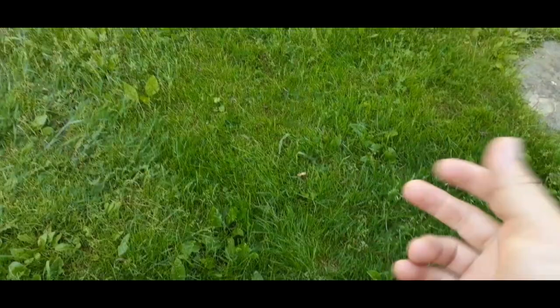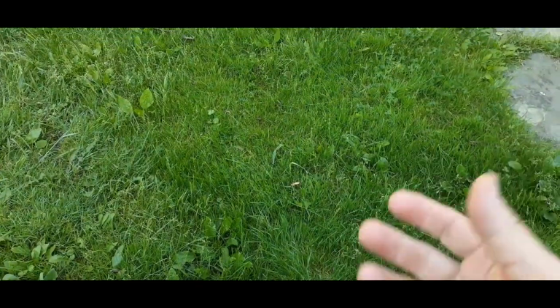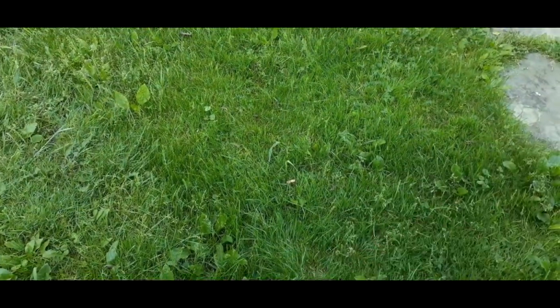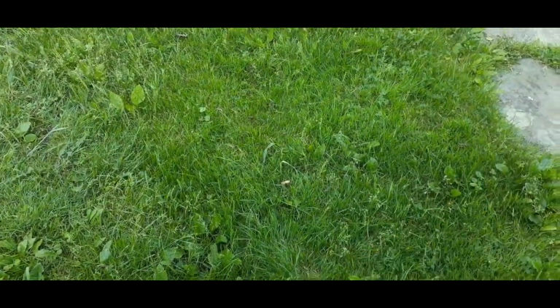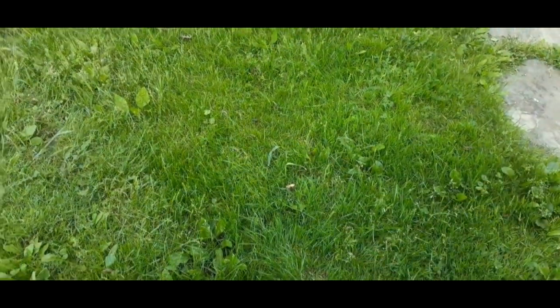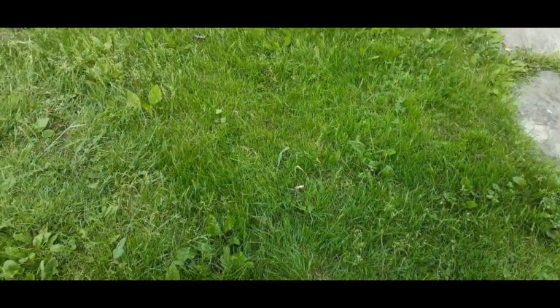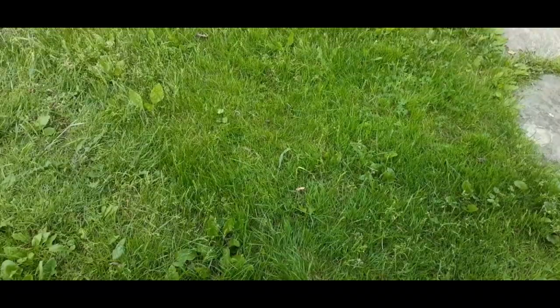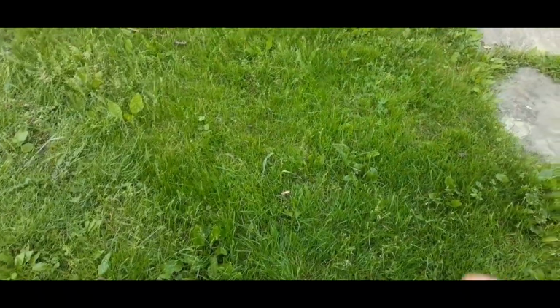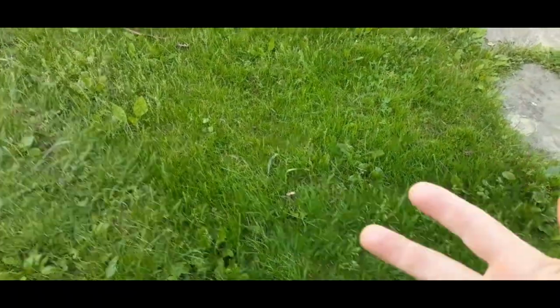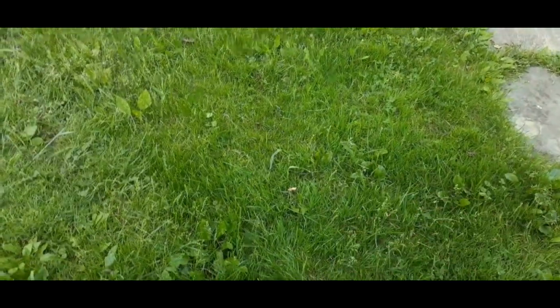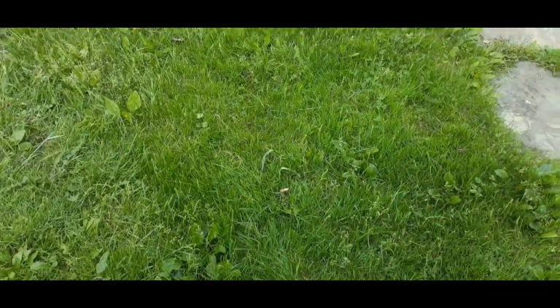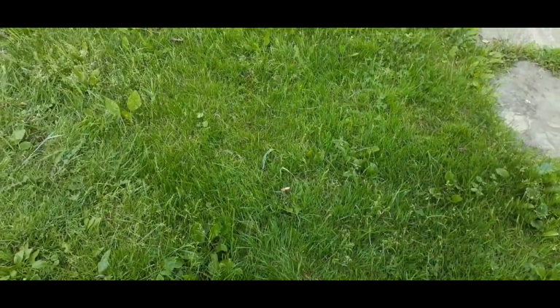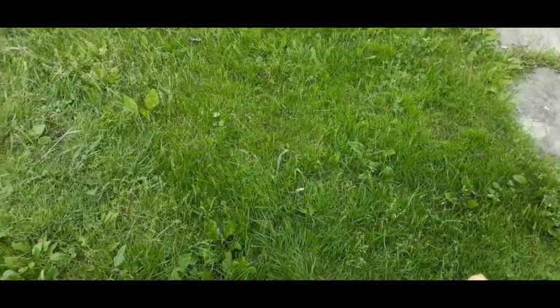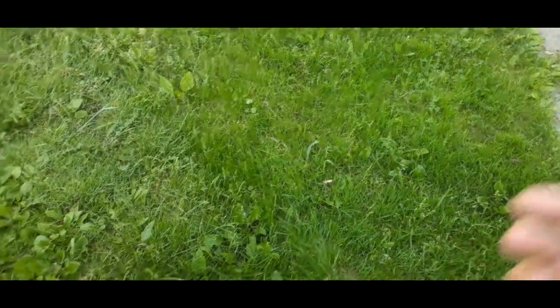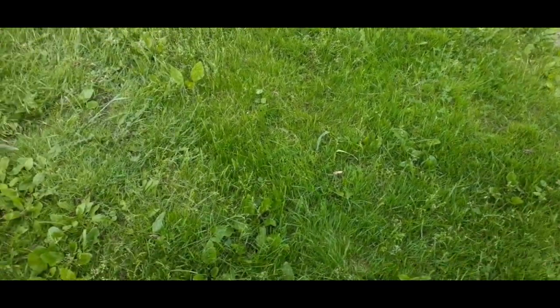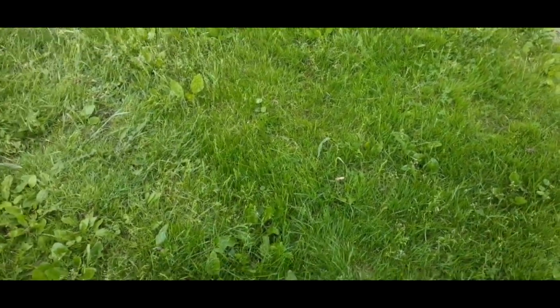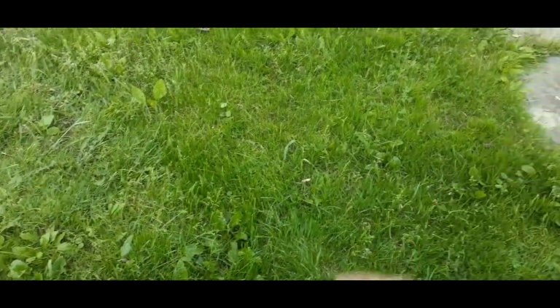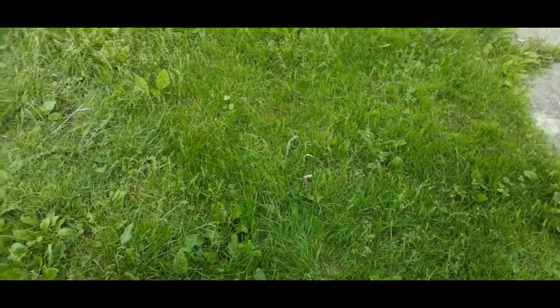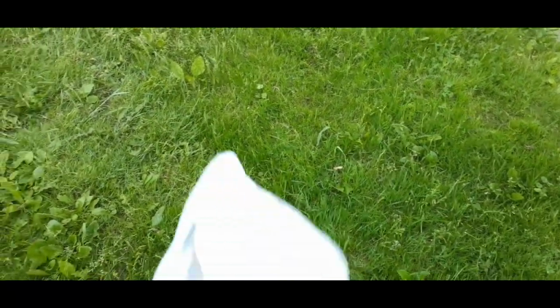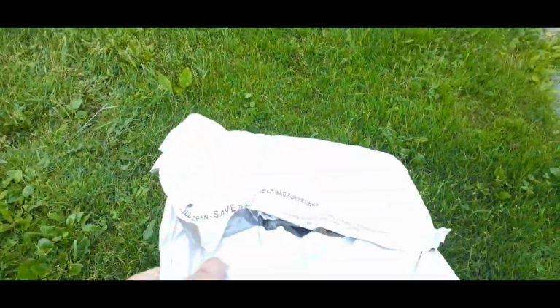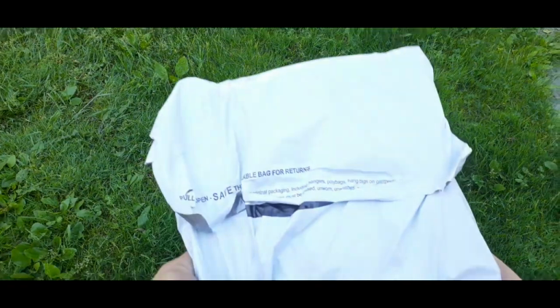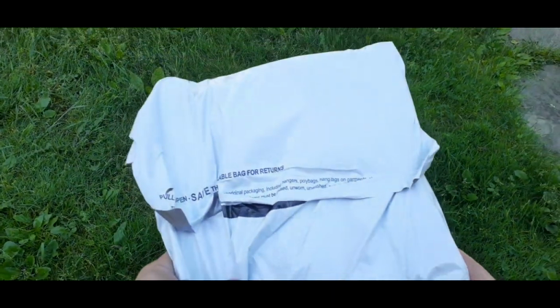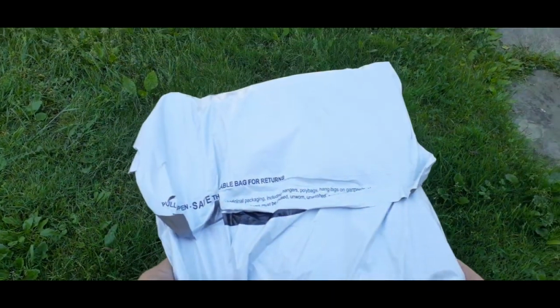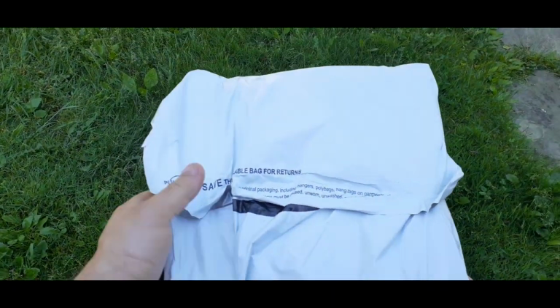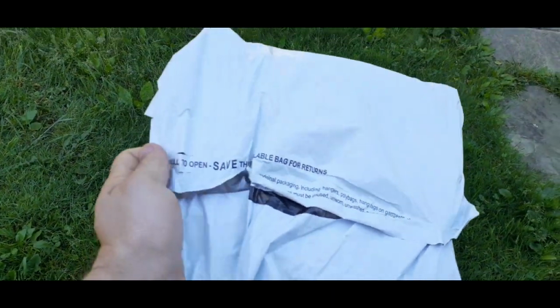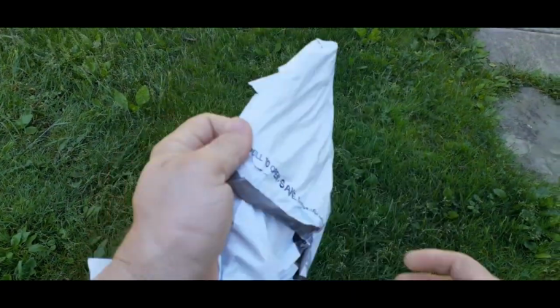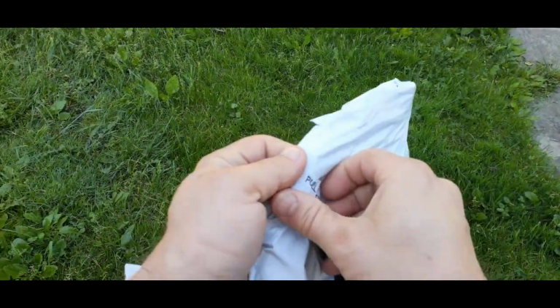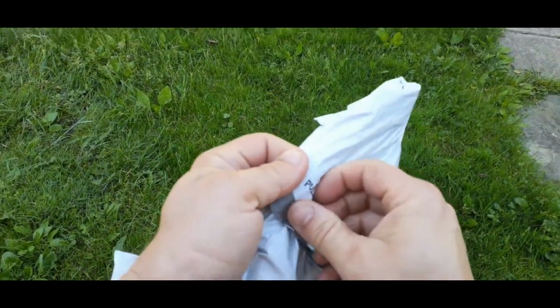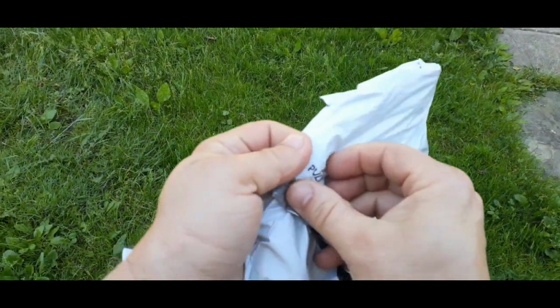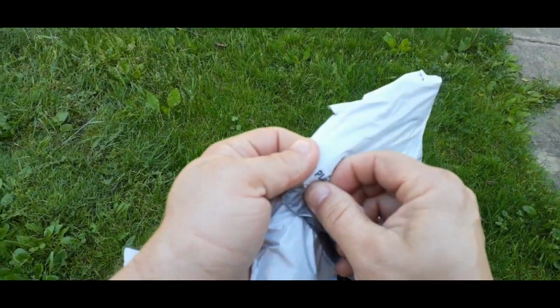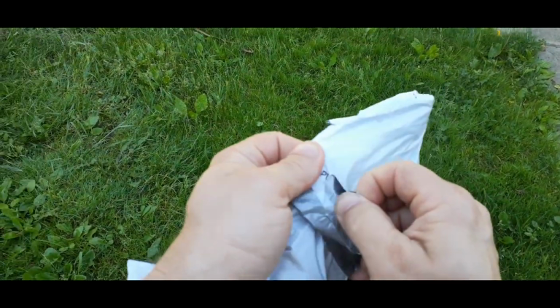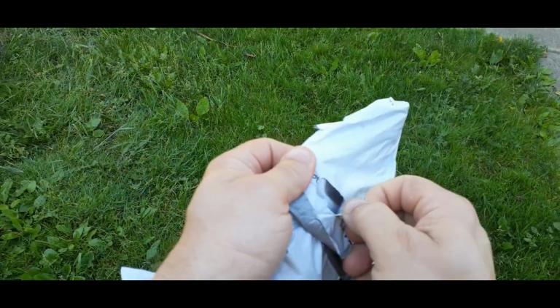Hello everybody, welcome back to the world of me. My name's Cougar and this is another episode of the Amazon Review Series. Obviously I am outside, and that is because of this package right here. Let's go ahead and open it up and see what's inside.